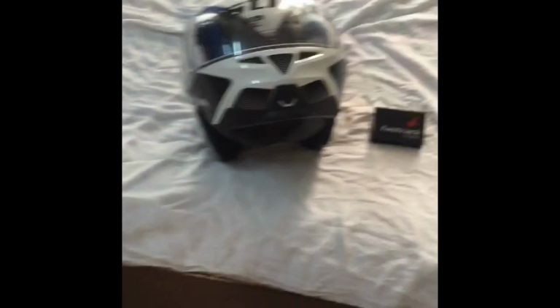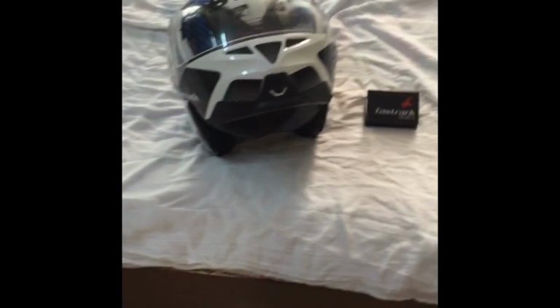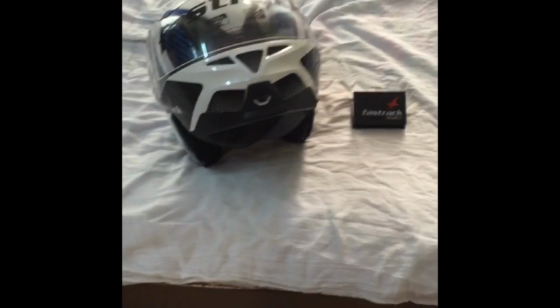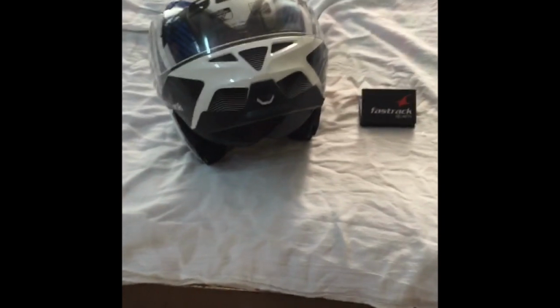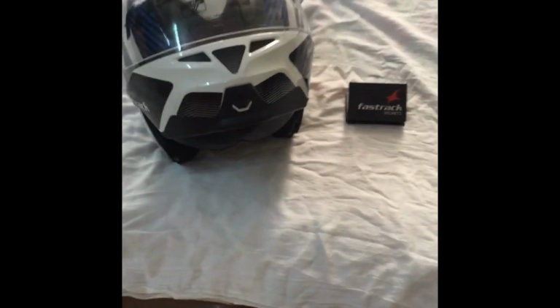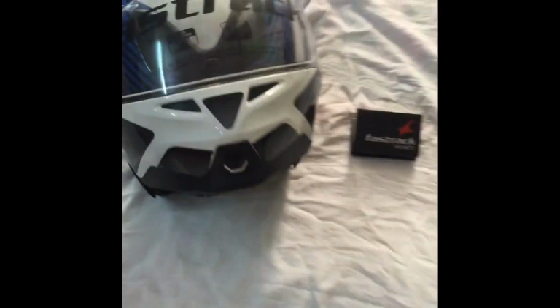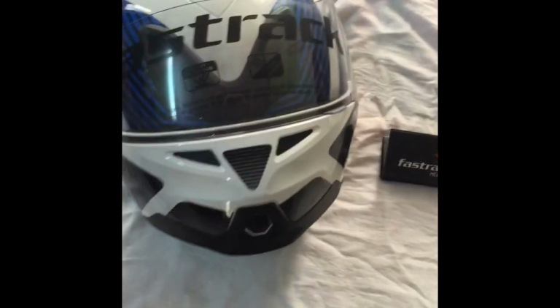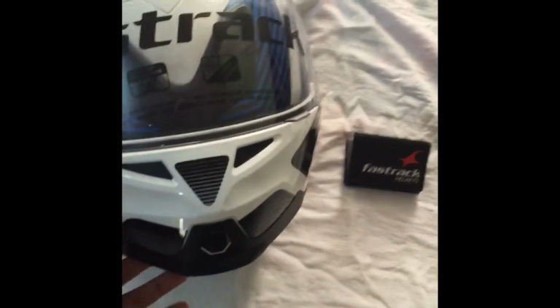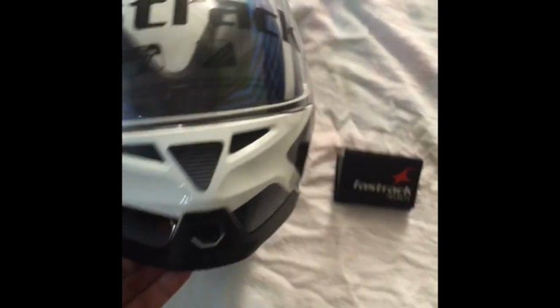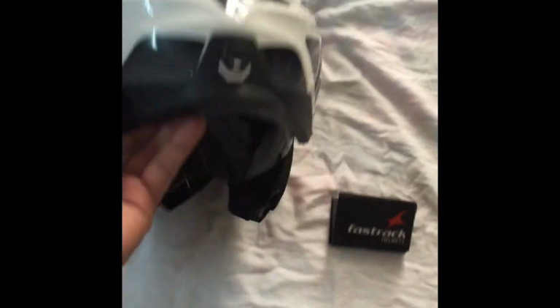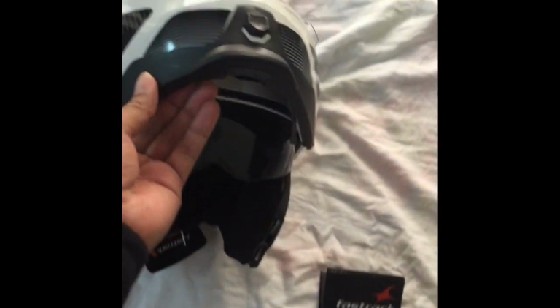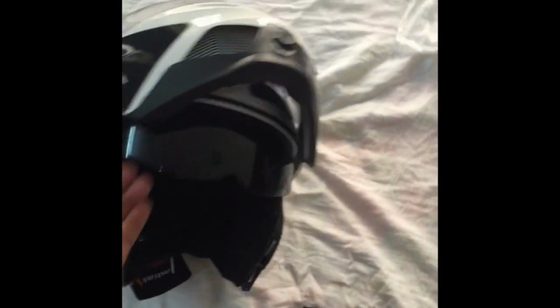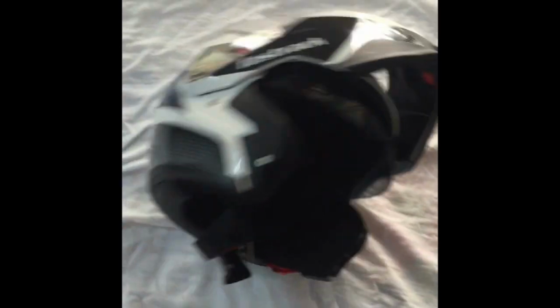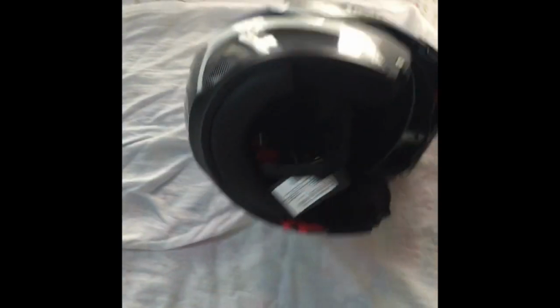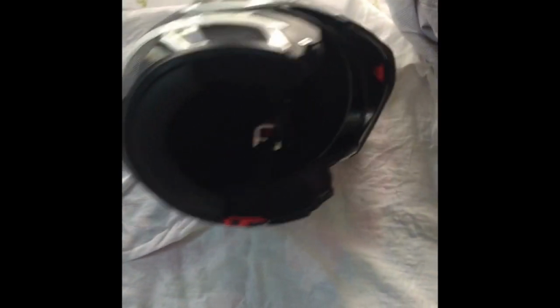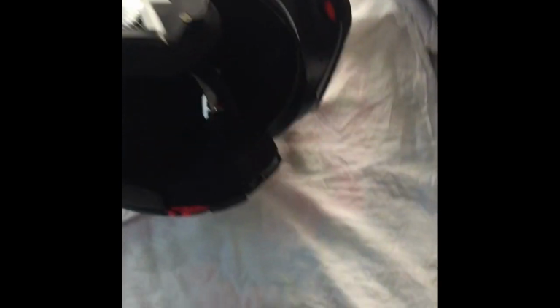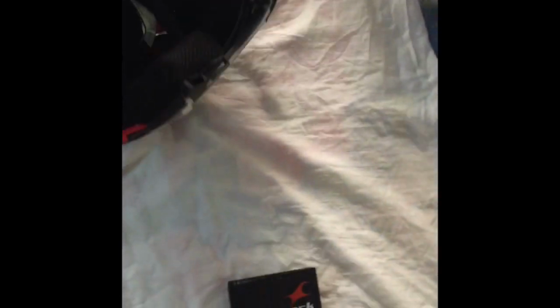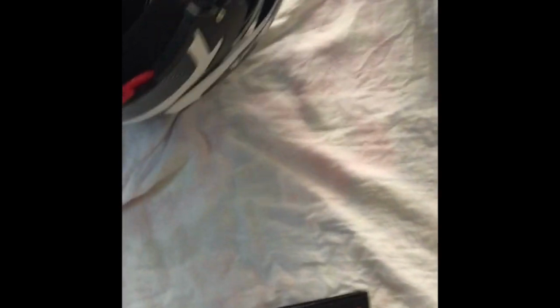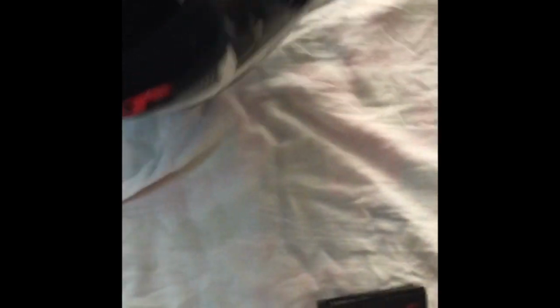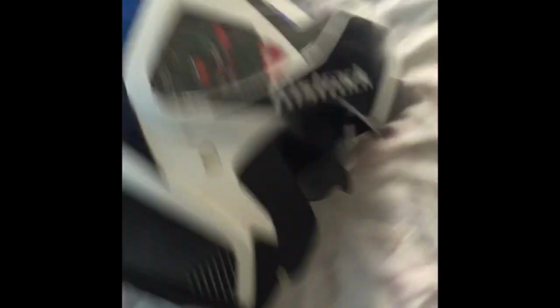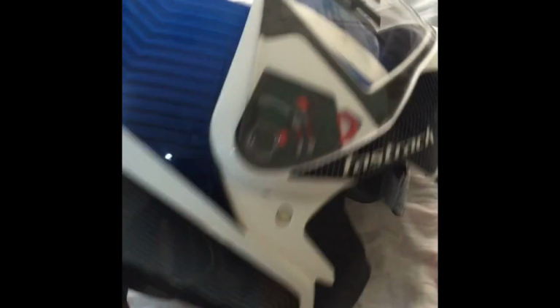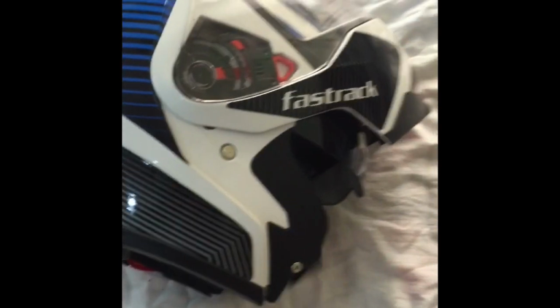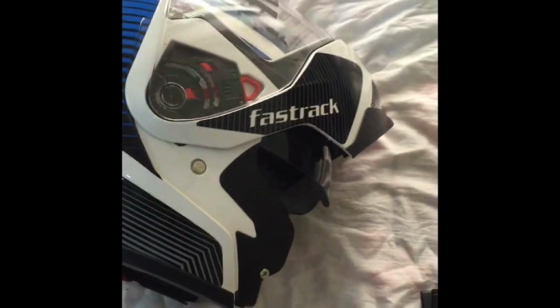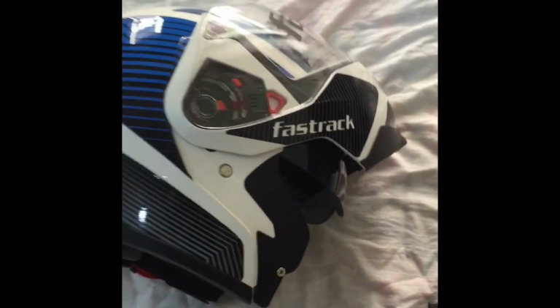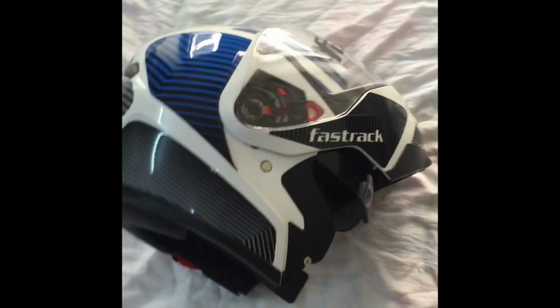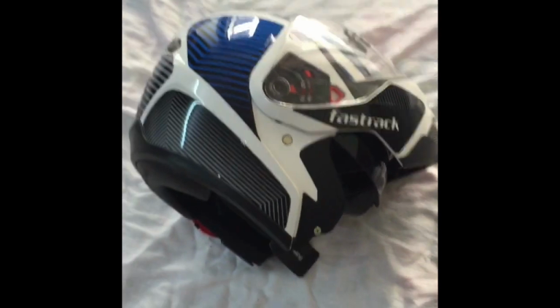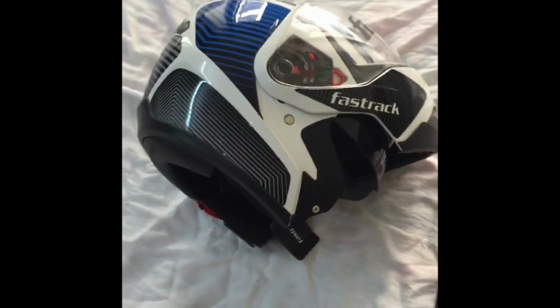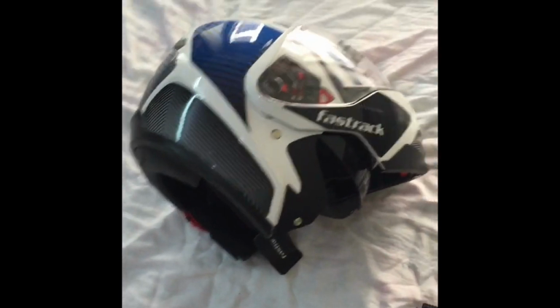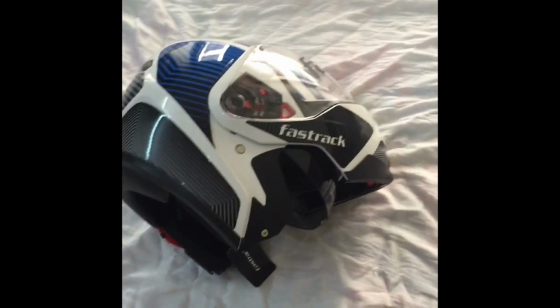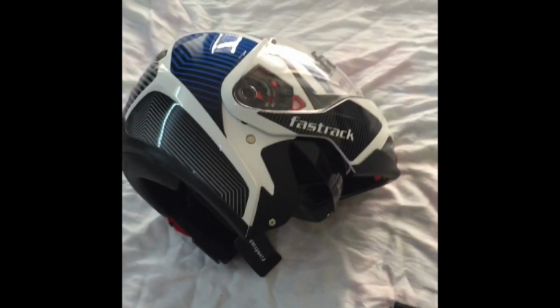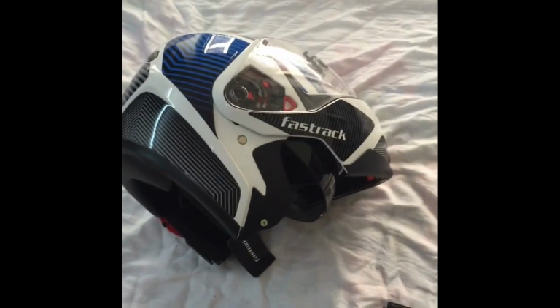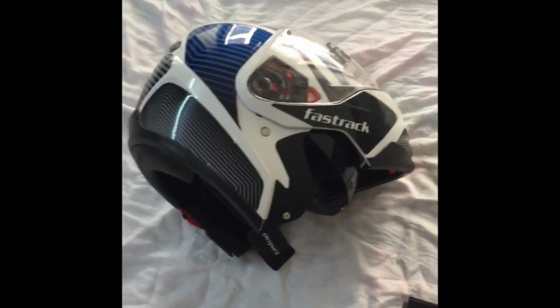I am very impressed with my purchase. There is a new mask and an inner visor included as well.